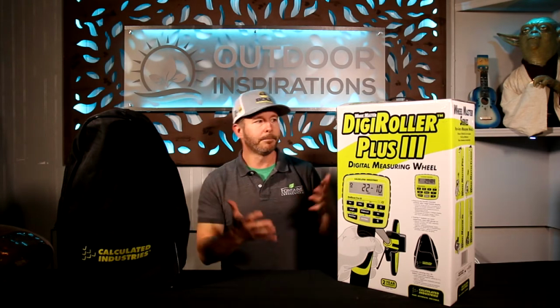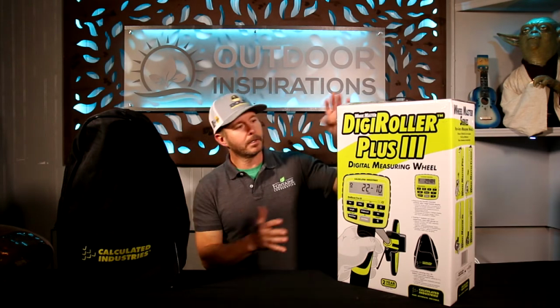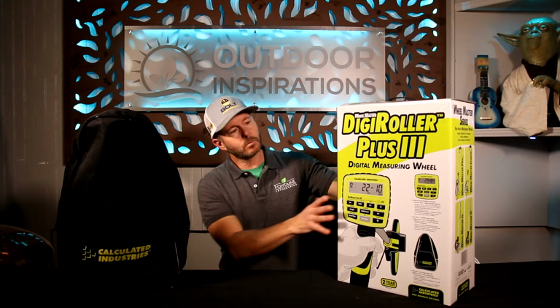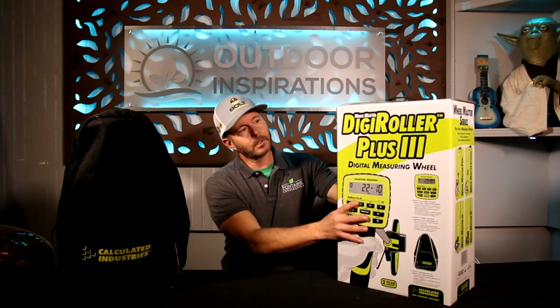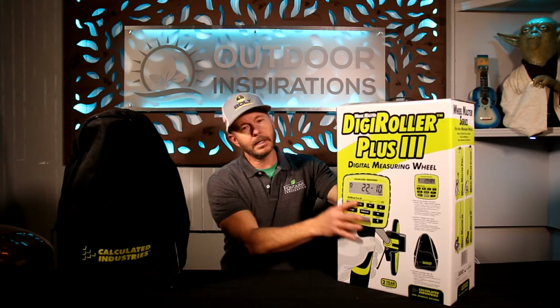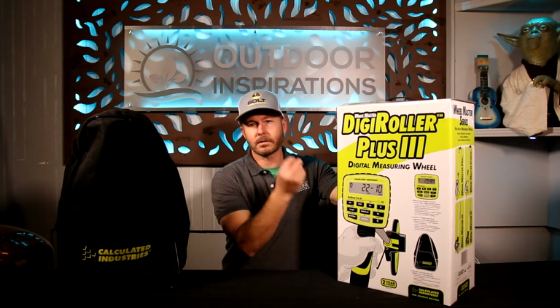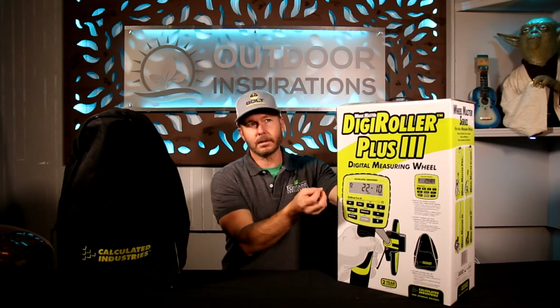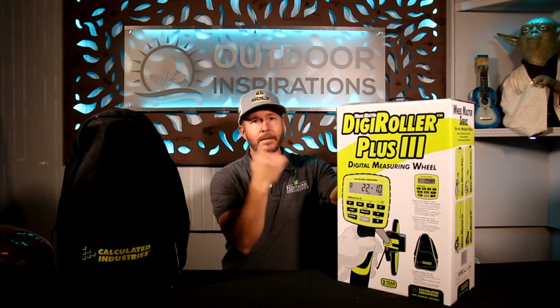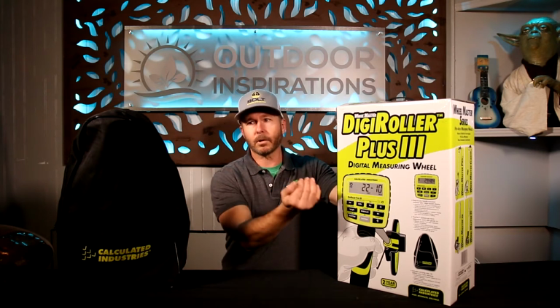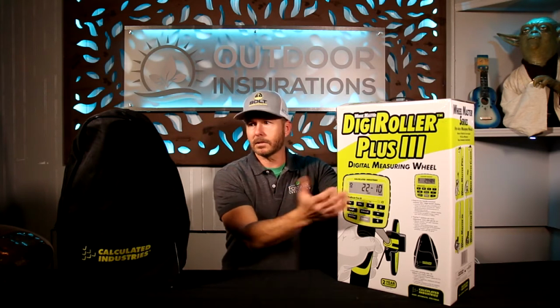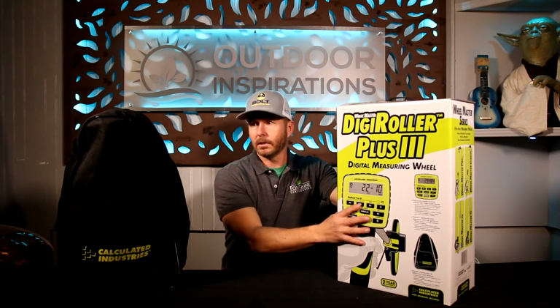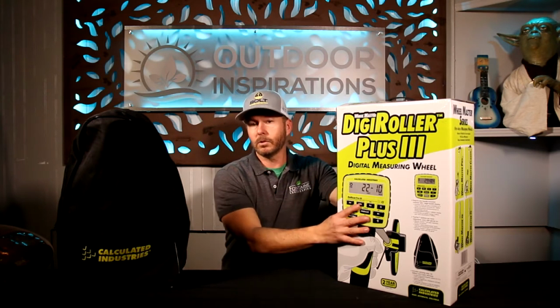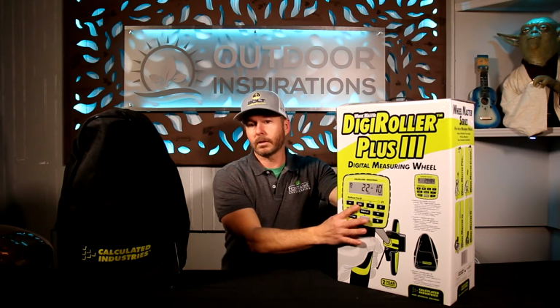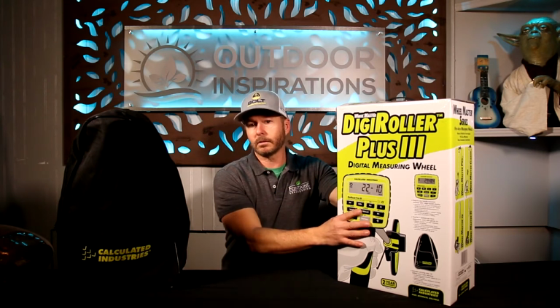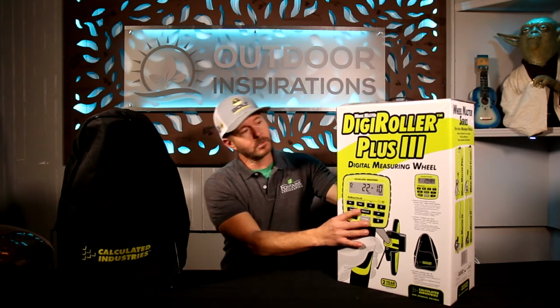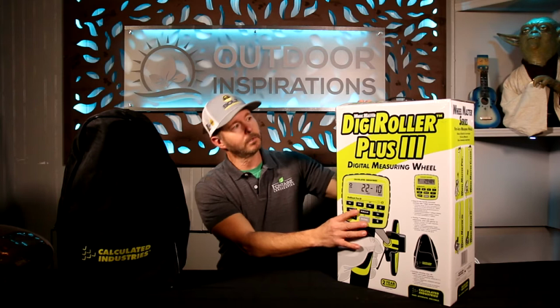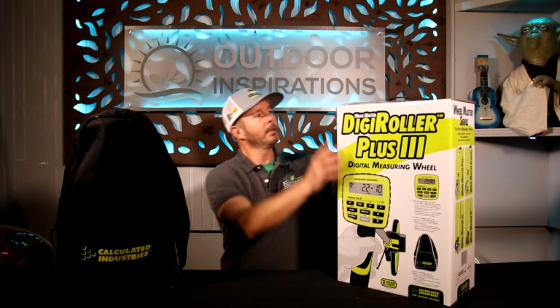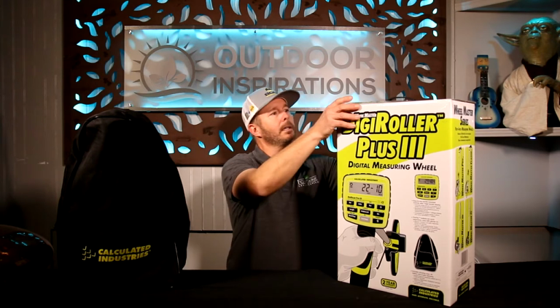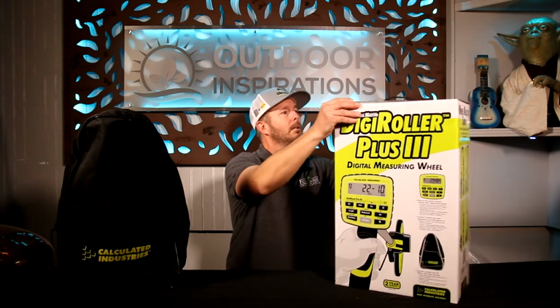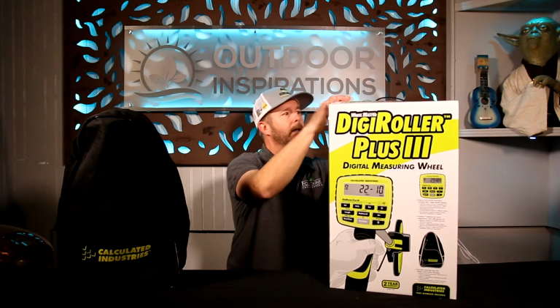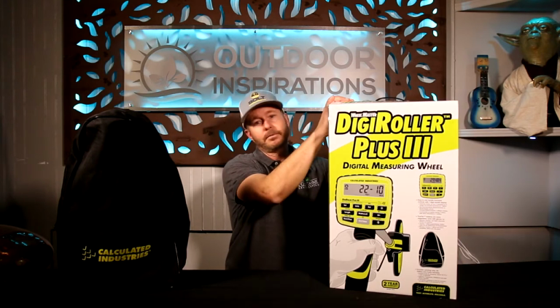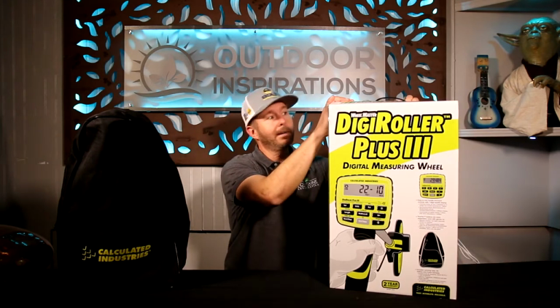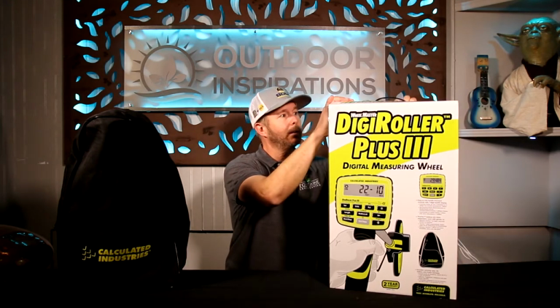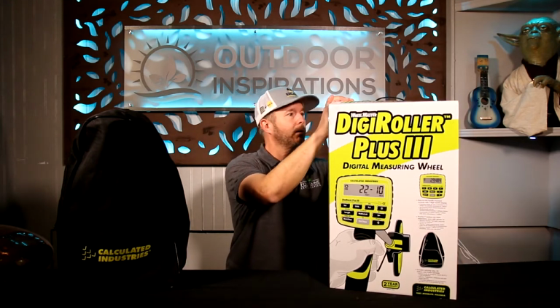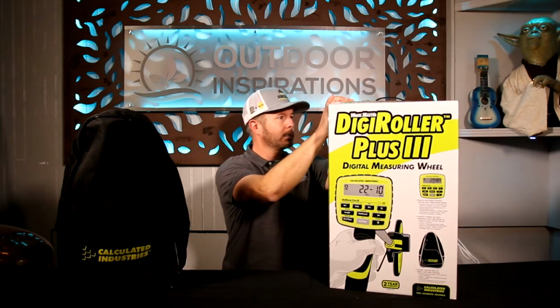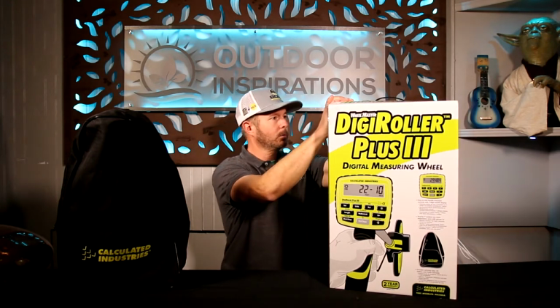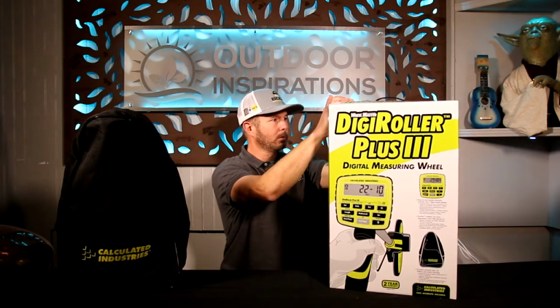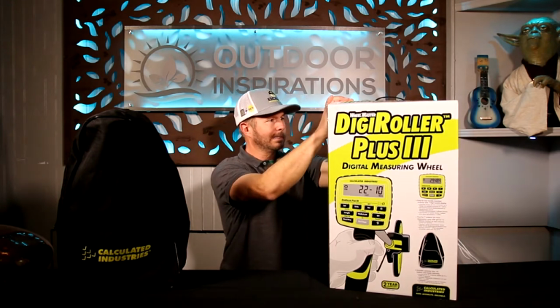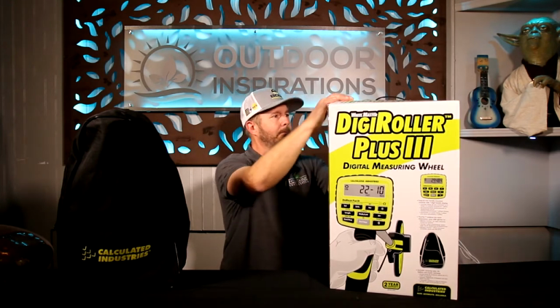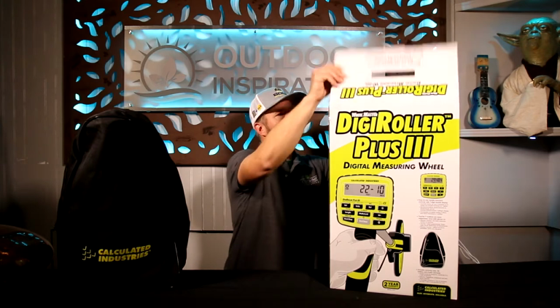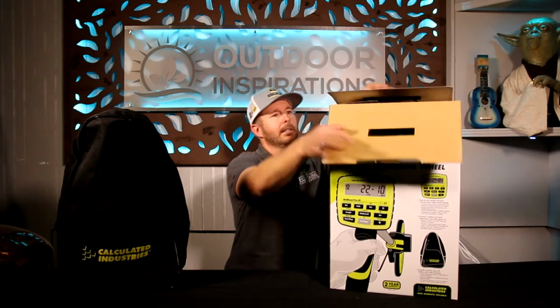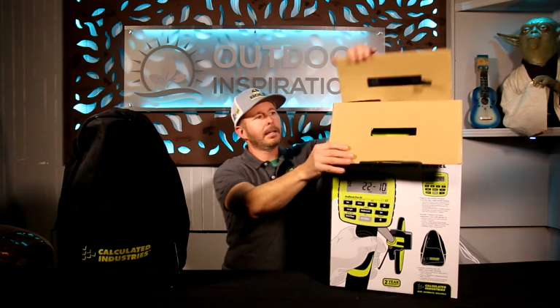This is one of their latest upgrades to their digital measuring wheel and we're going to unbox this for you now and go over the cool benefits that it has.